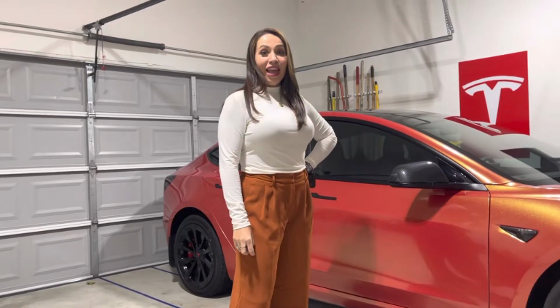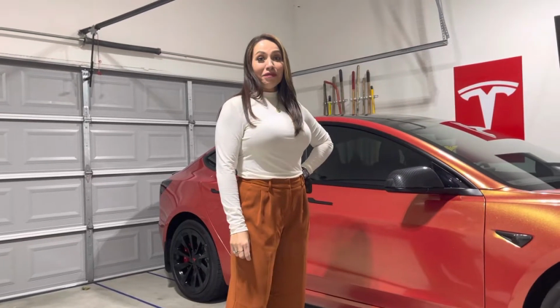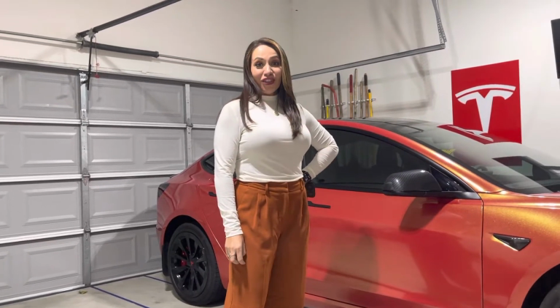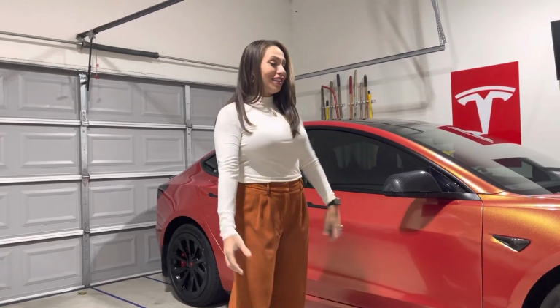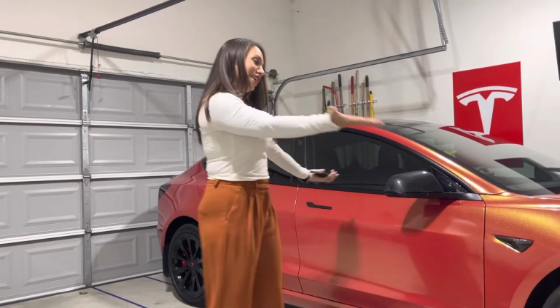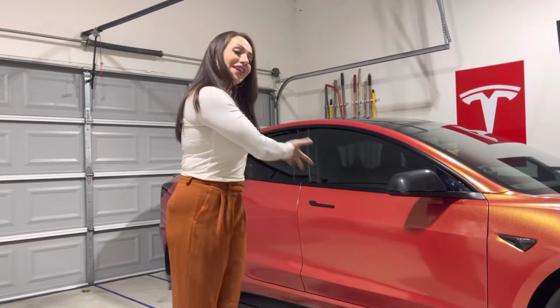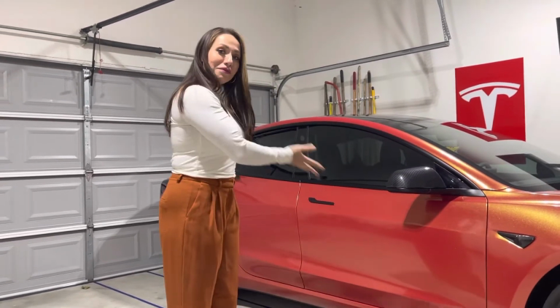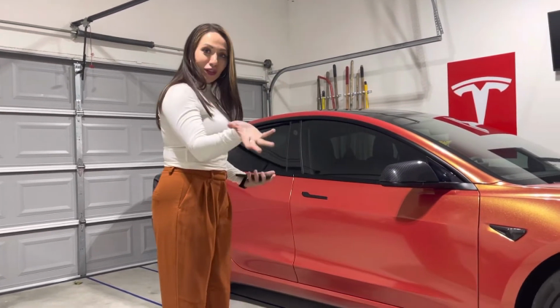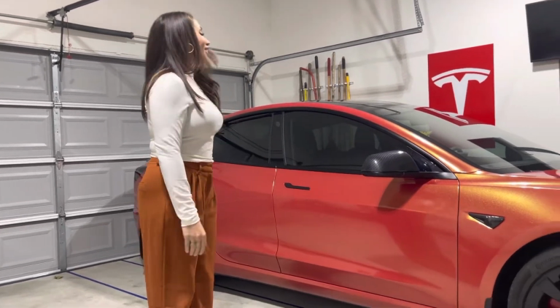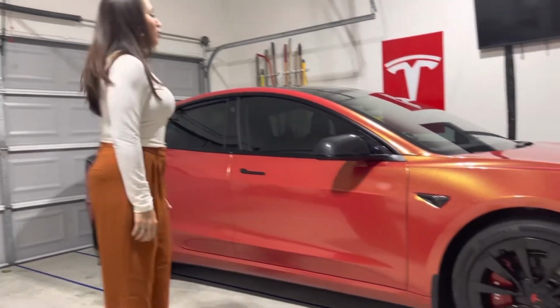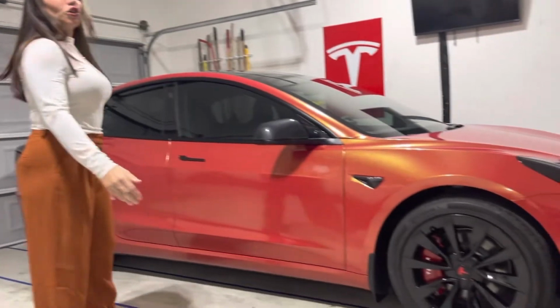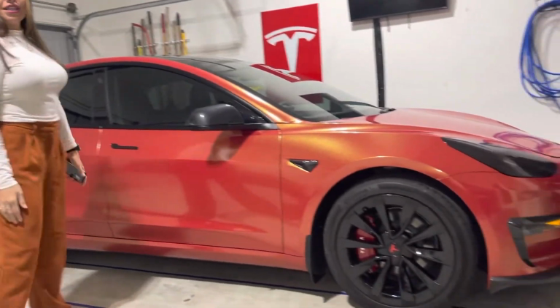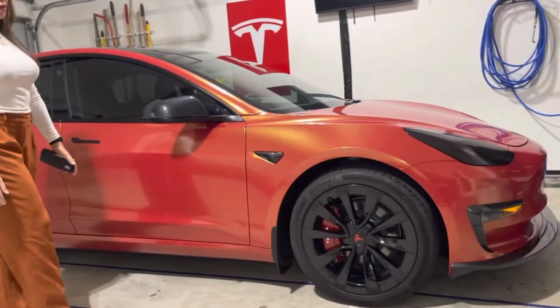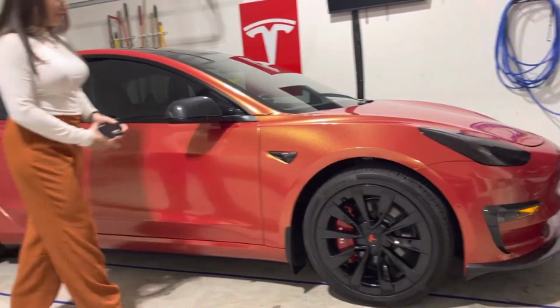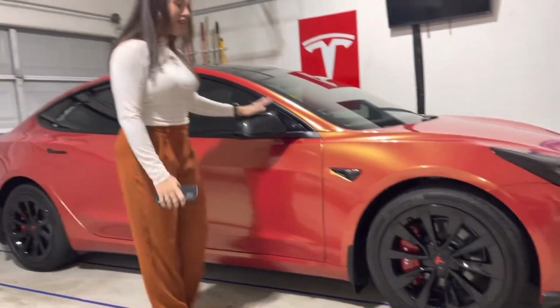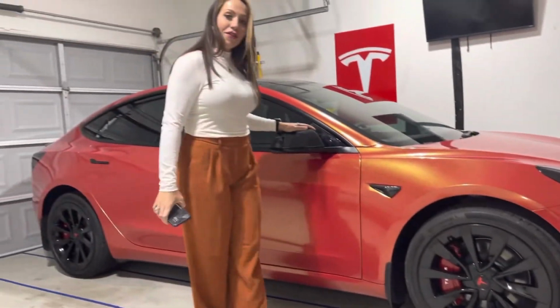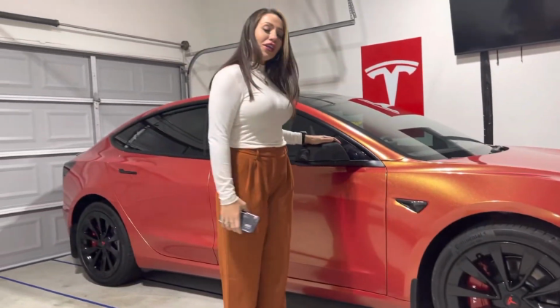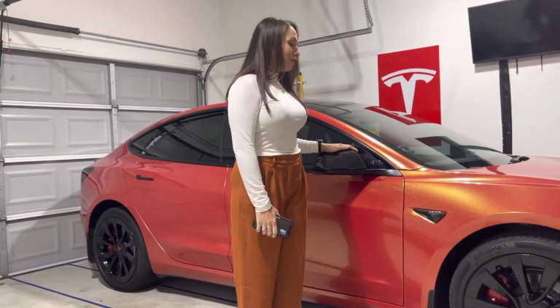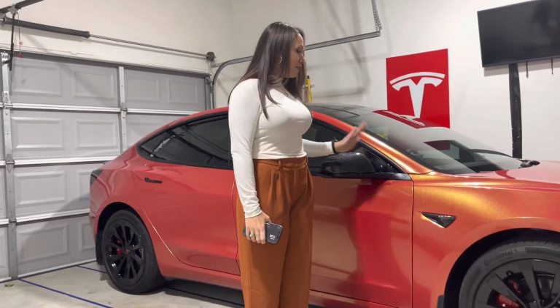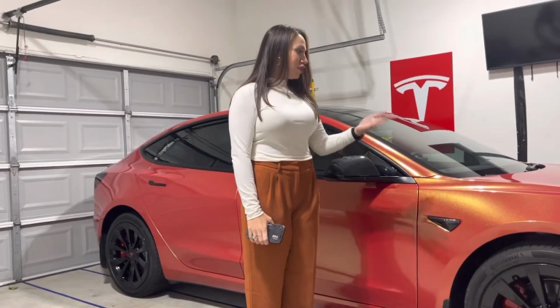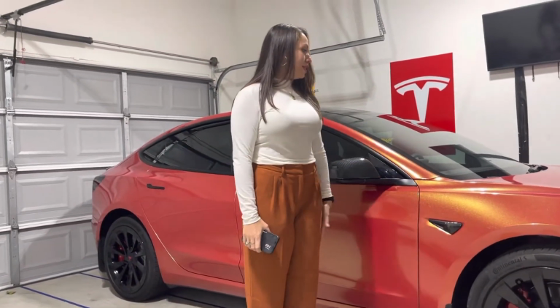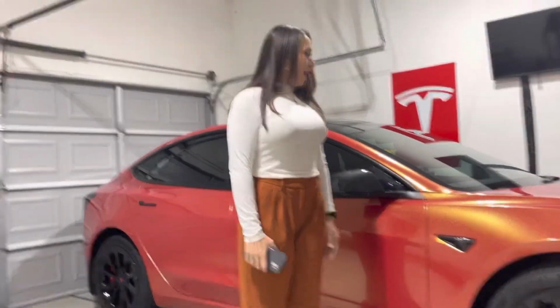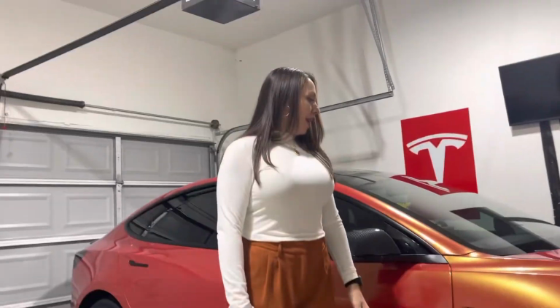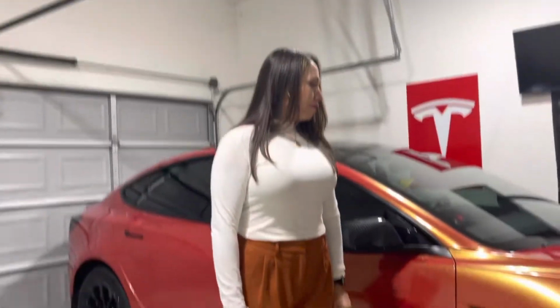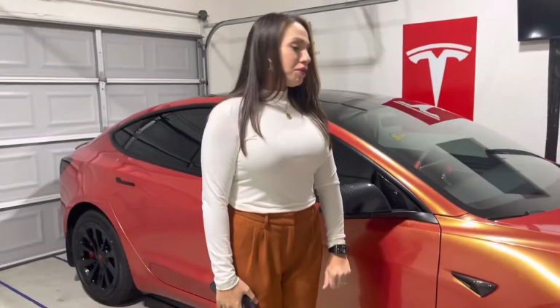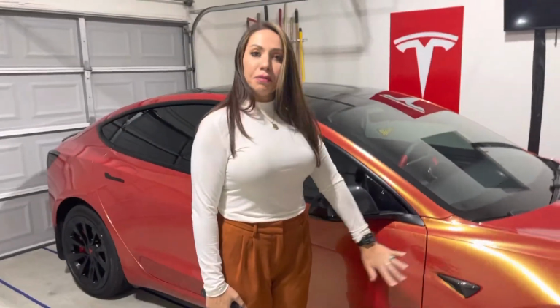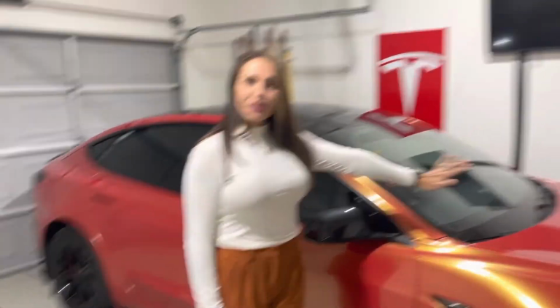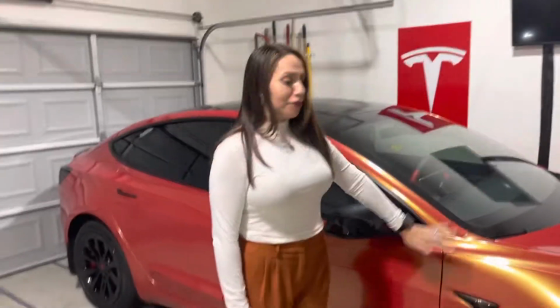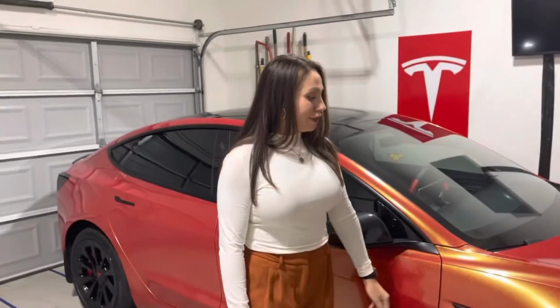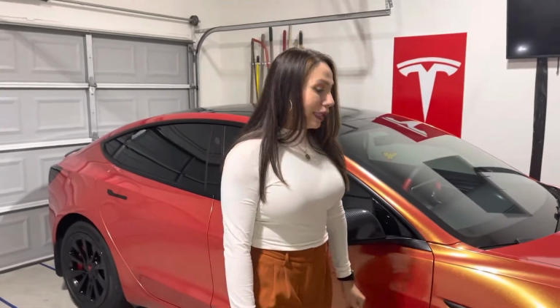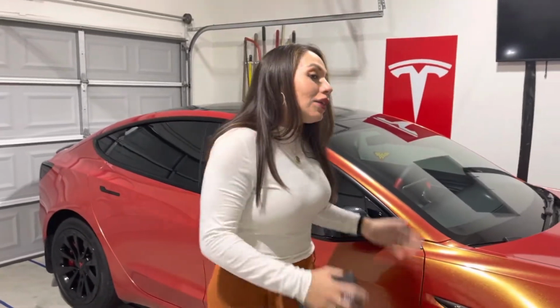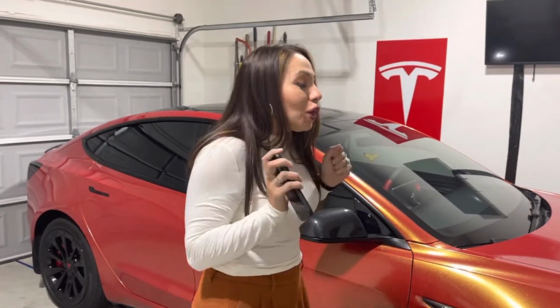Hey, I'm Sandra. This is my Model 3. I want to show you guys a couple of accessories I have on here. Lots of accessories. Took some time to pick these out. Mainly did it on my own.